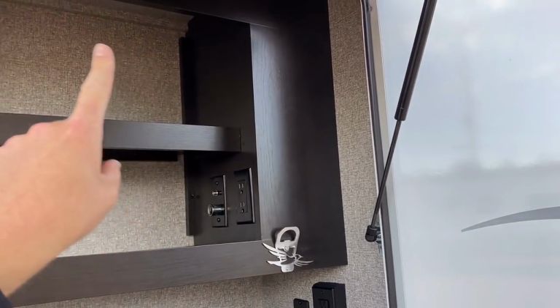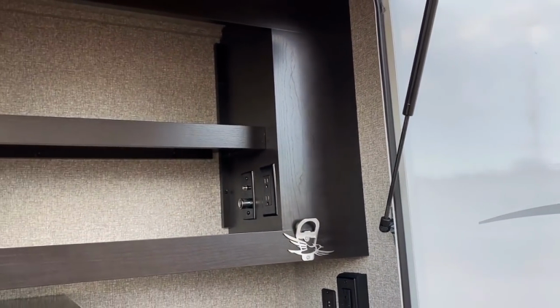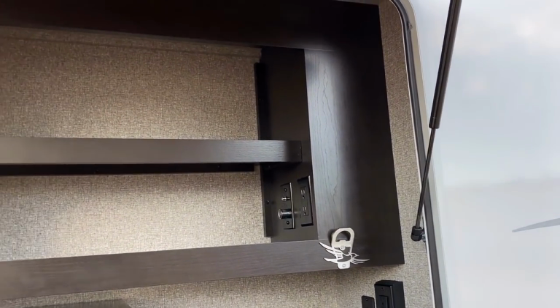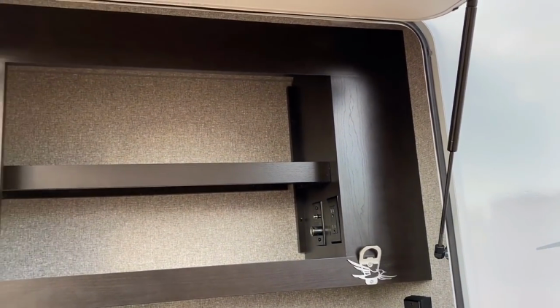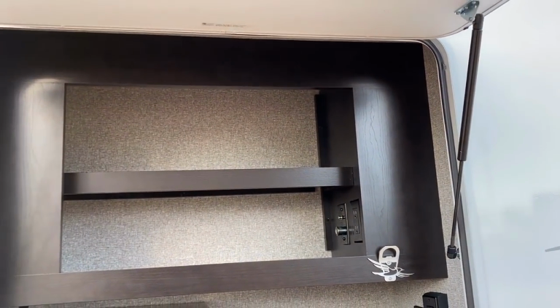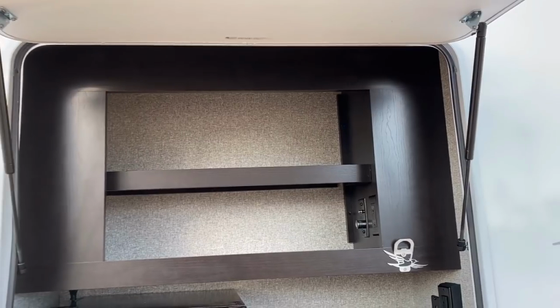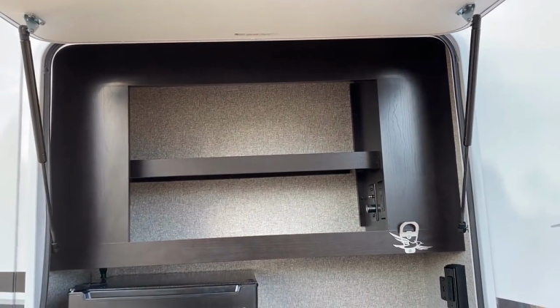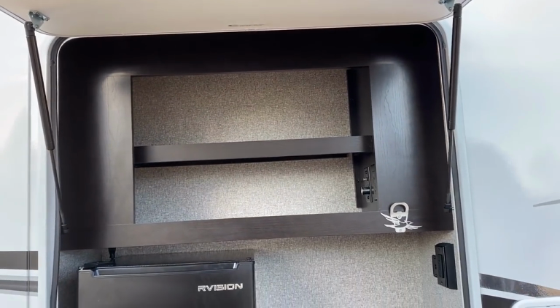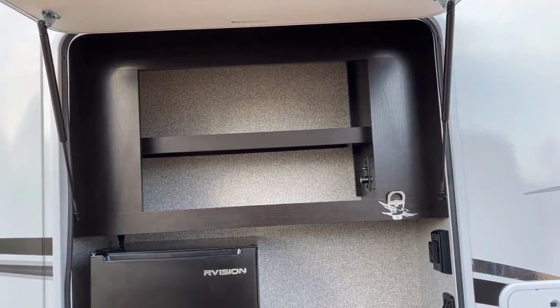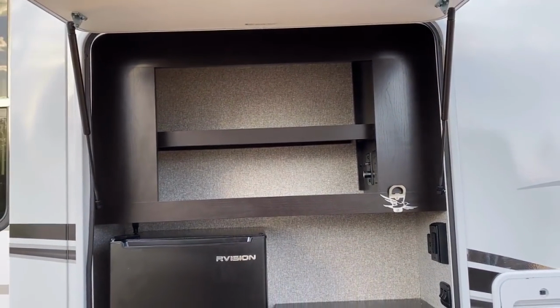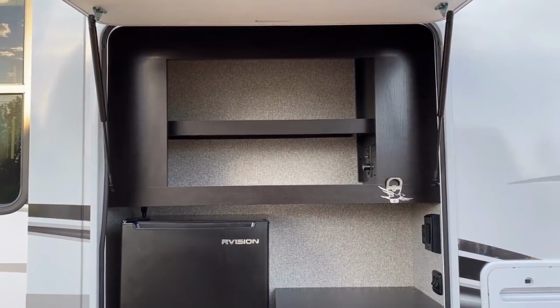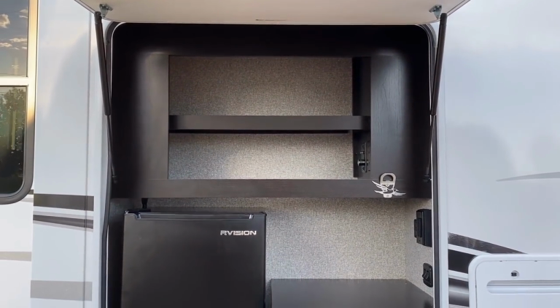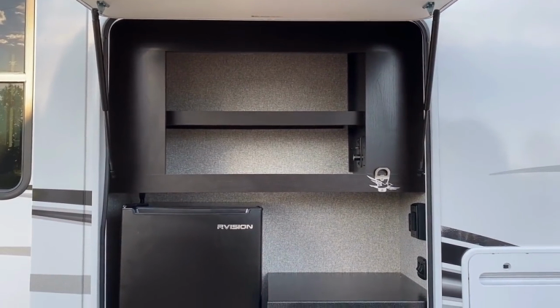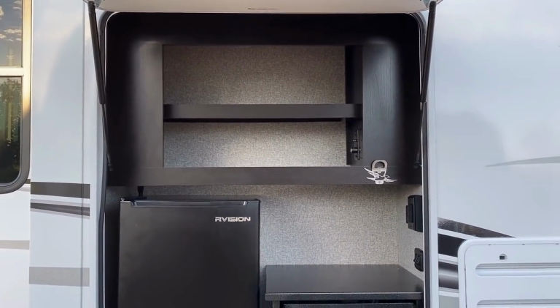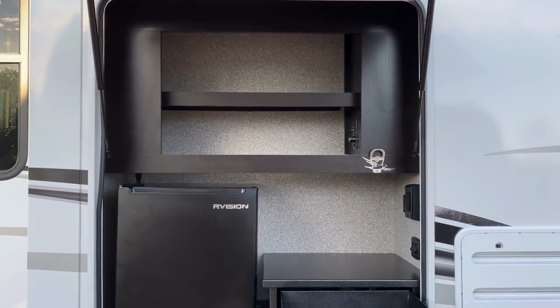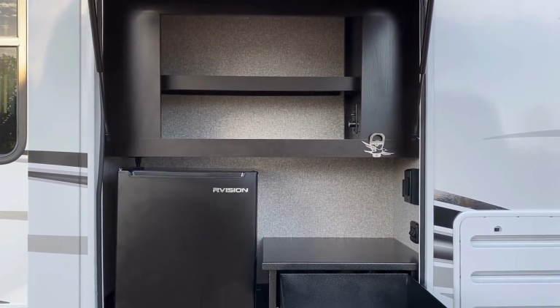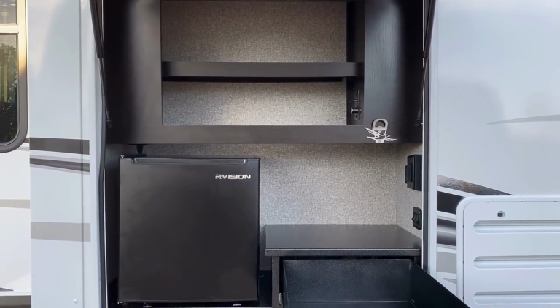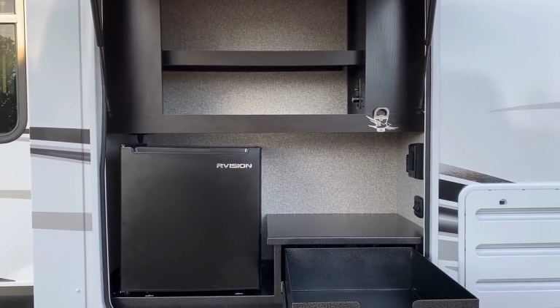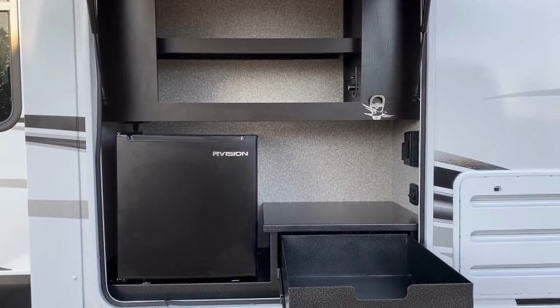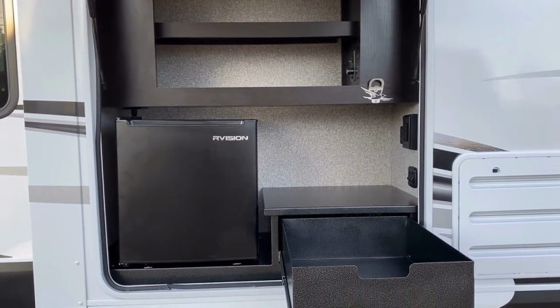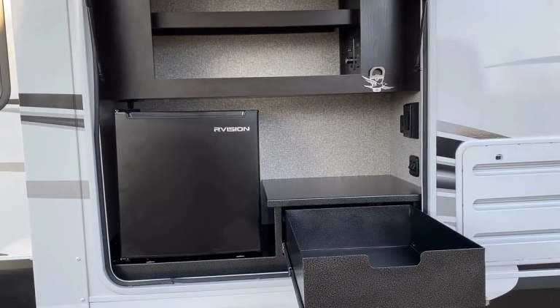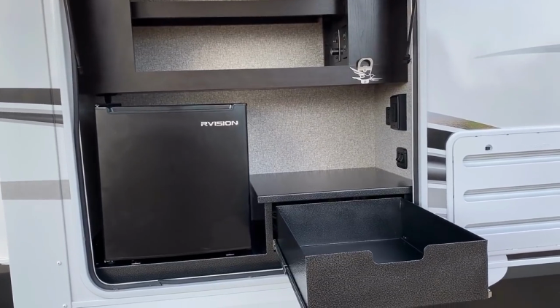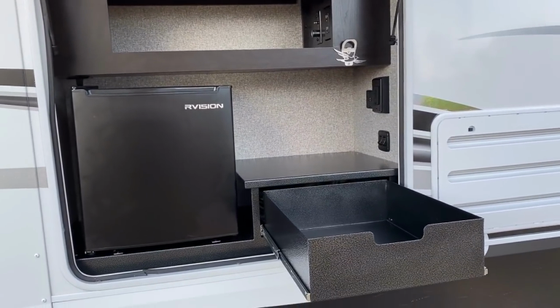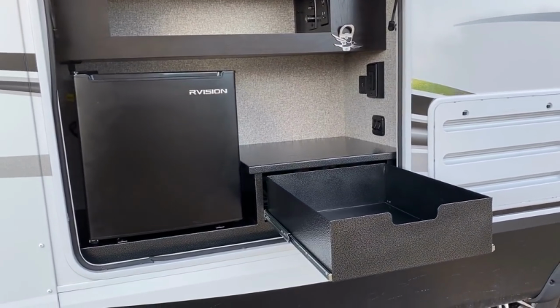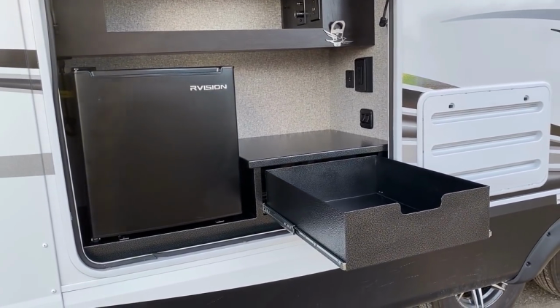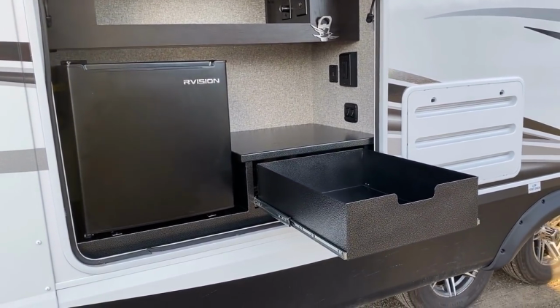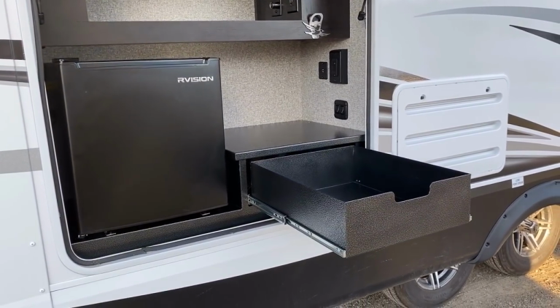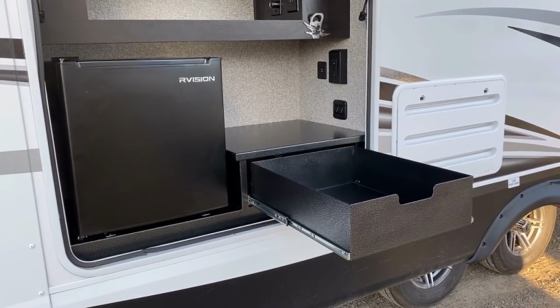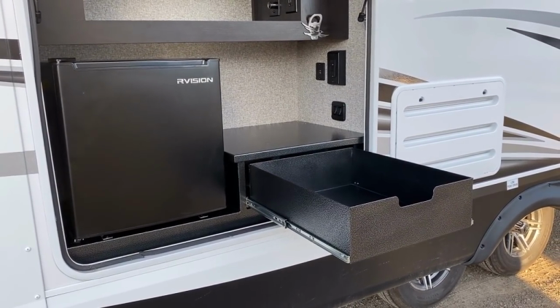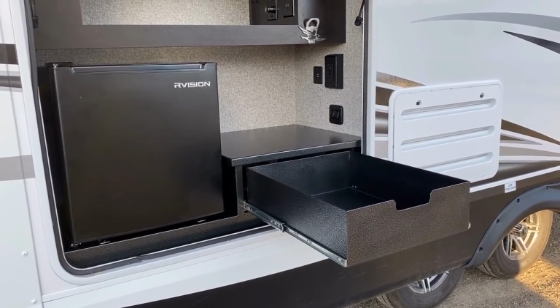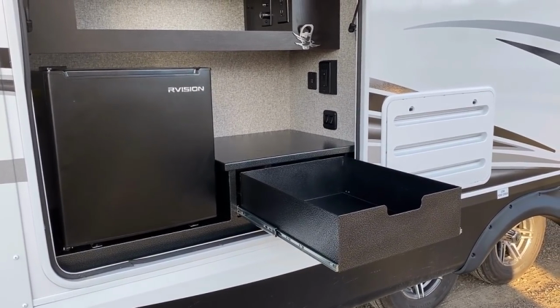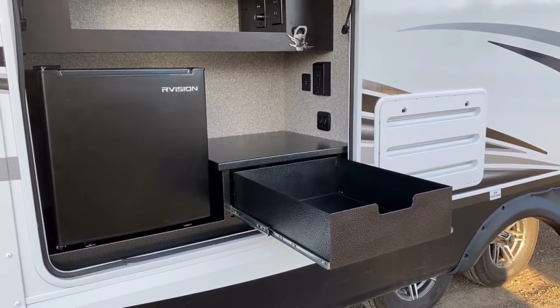I do like the easy-reach power outlets. You might also notice TV hookups out here - this is designed so that if you want to mount a TV out here and have an outdoor entertainment station, you can. I also like that they got rid of what used to be a capital grill out here, which created an extra drawer space - so handy.